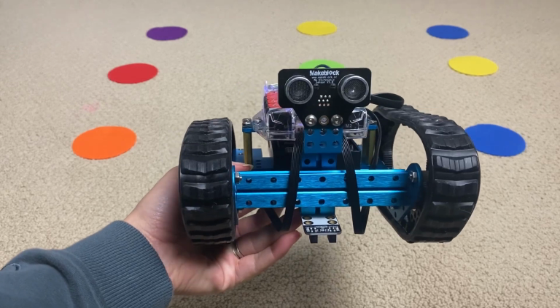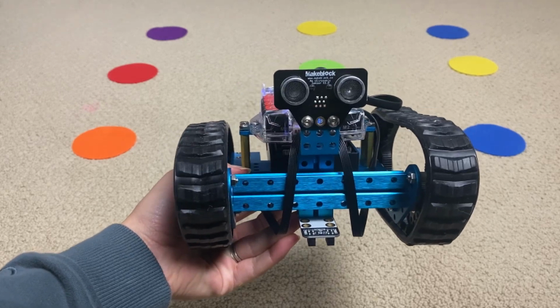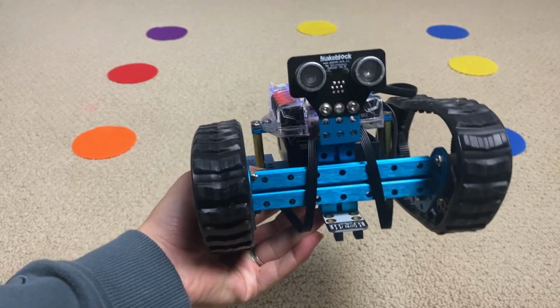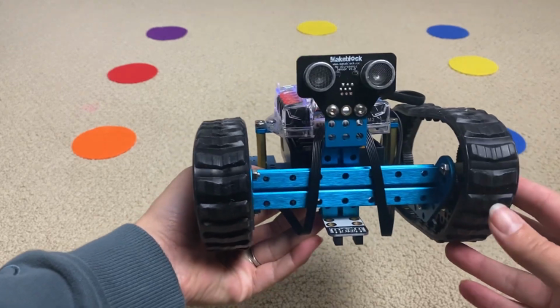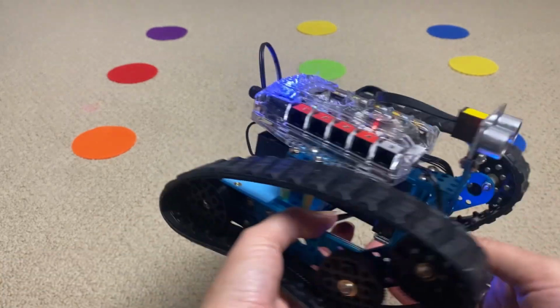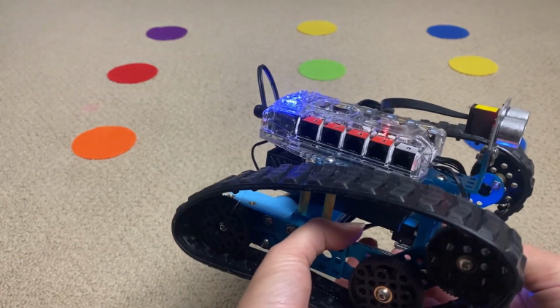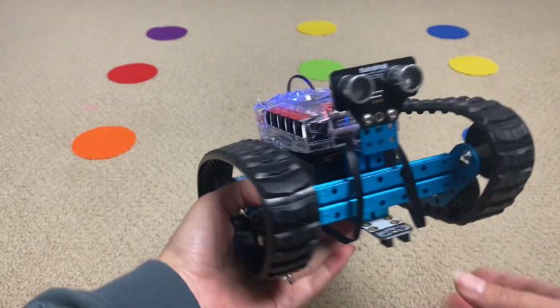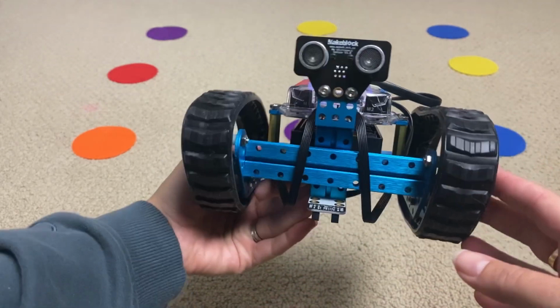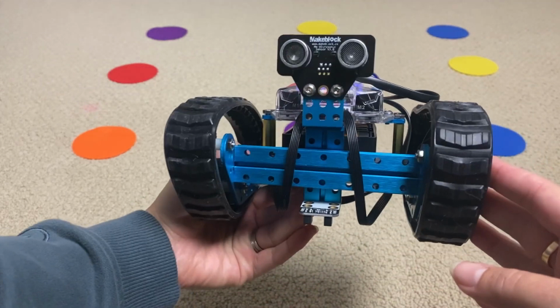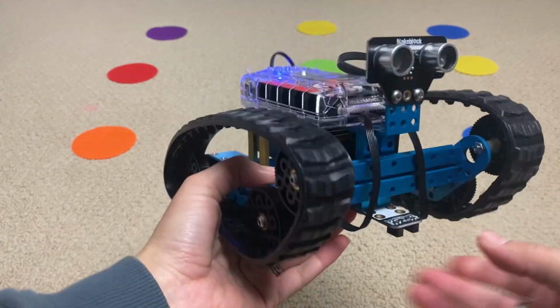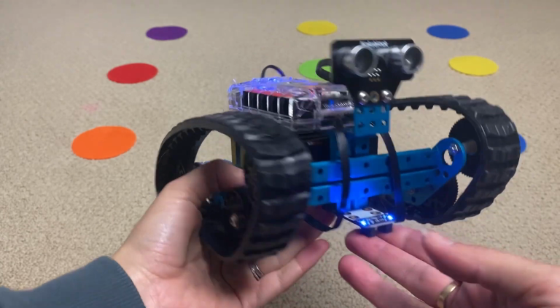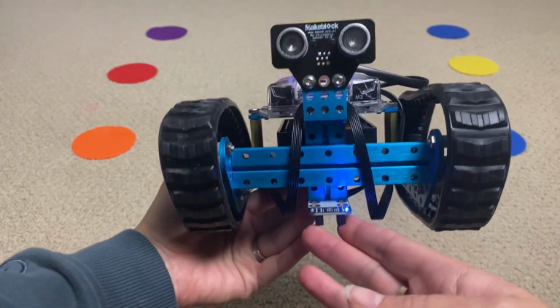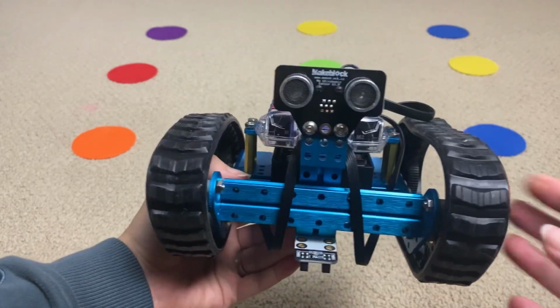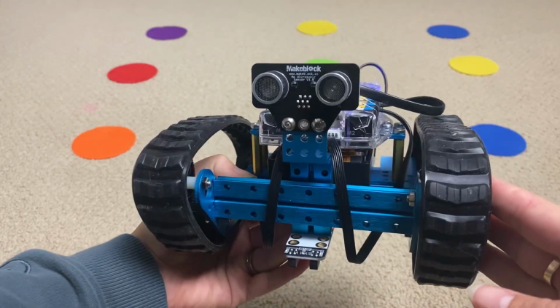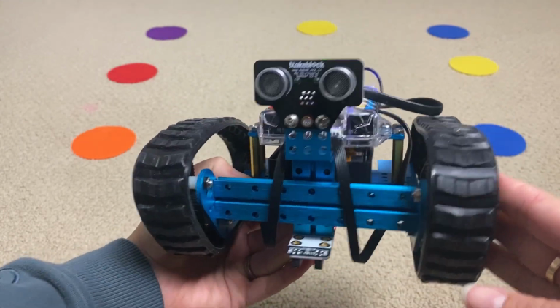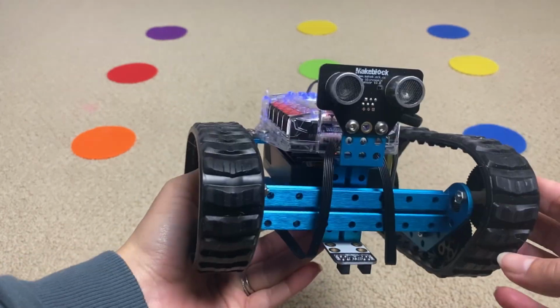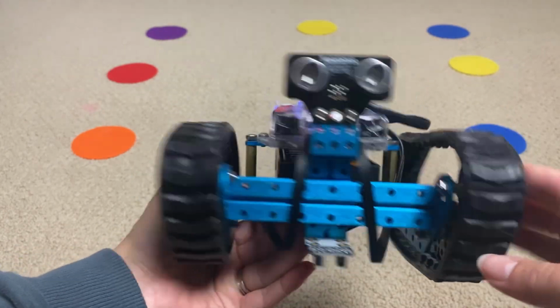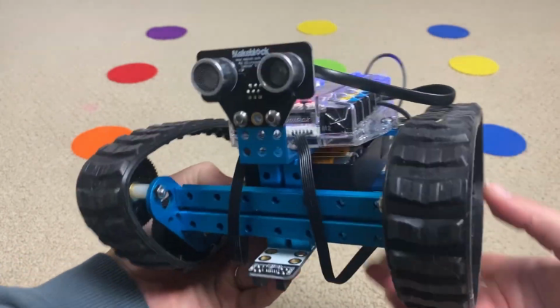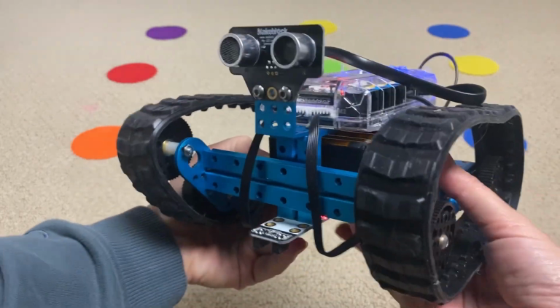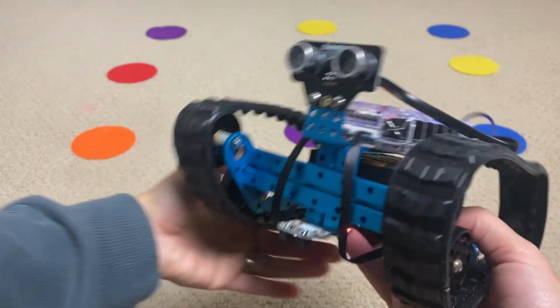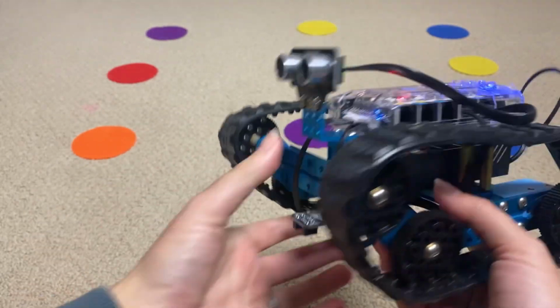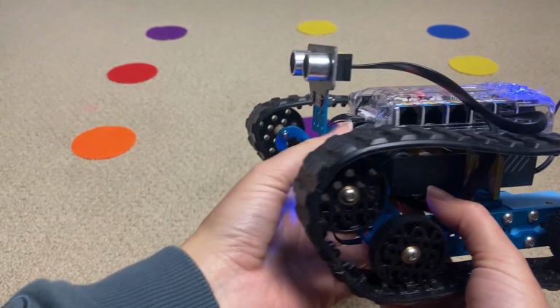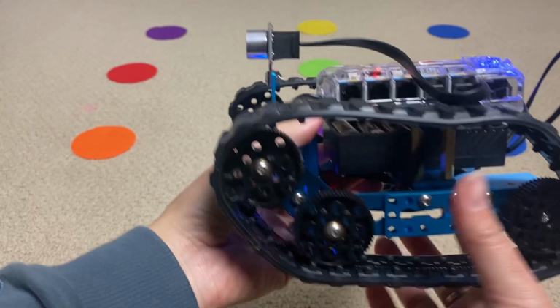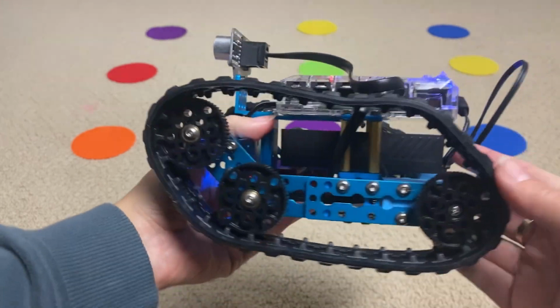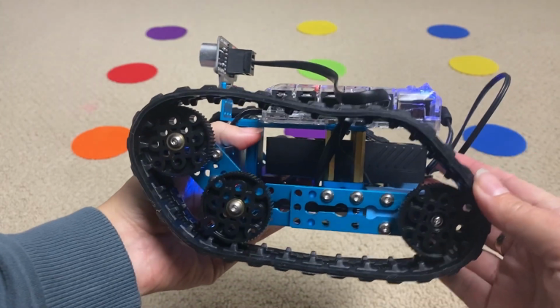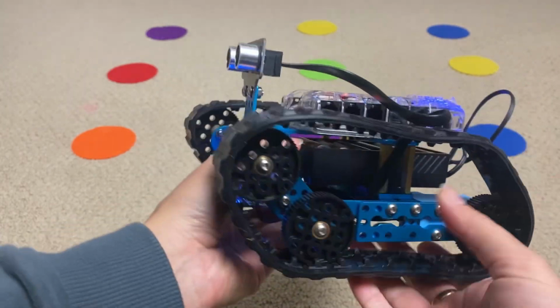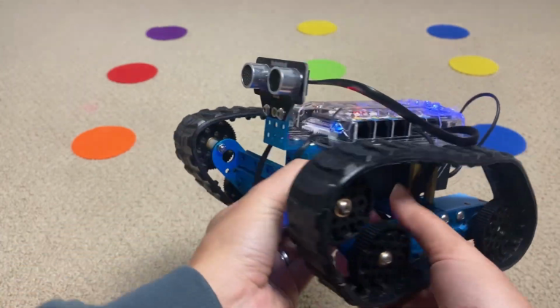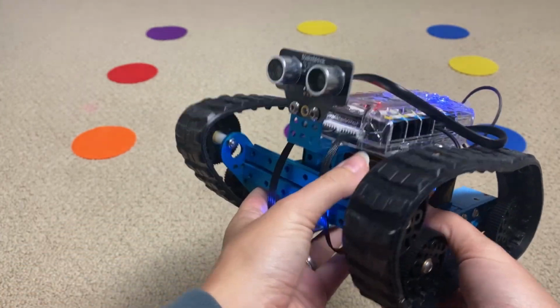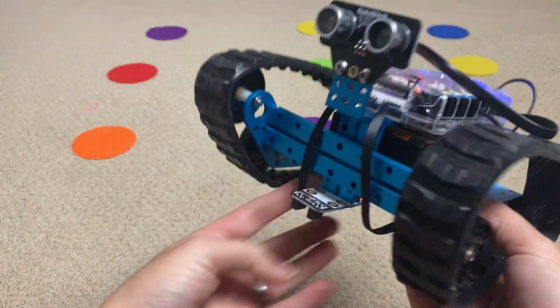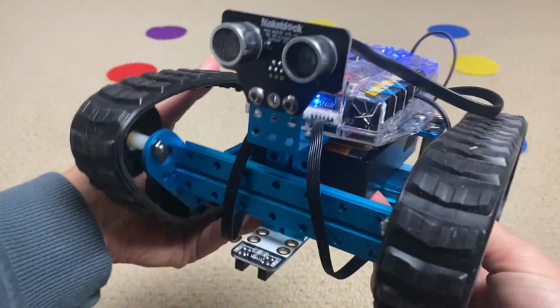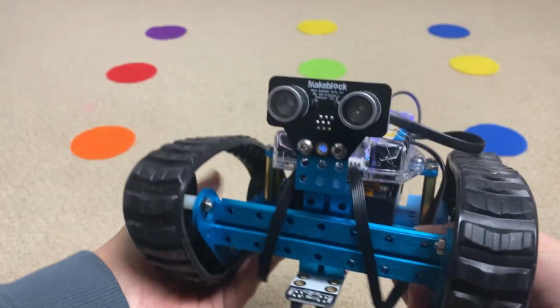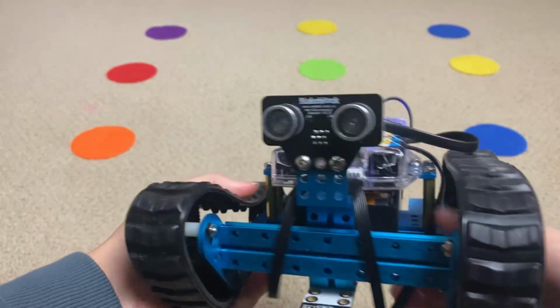This is the mBot Ranger by Makeblock — a super fun educational coding and STEM toy for kids. This one is meant for kids age 10 plus and it can help teach coding basics as well as basic robotics.